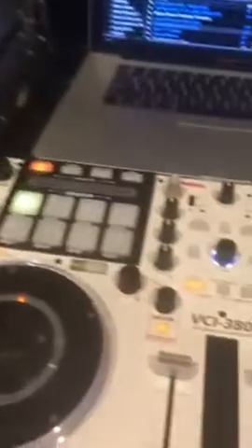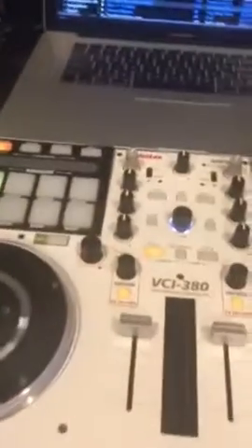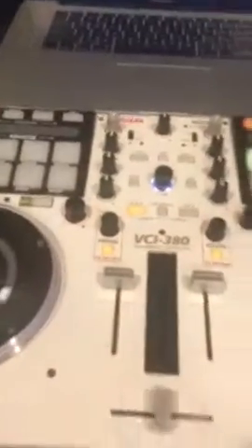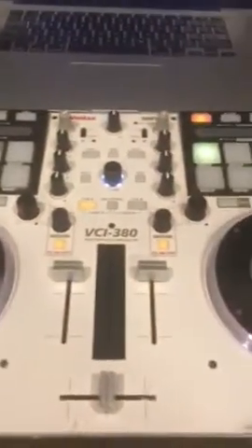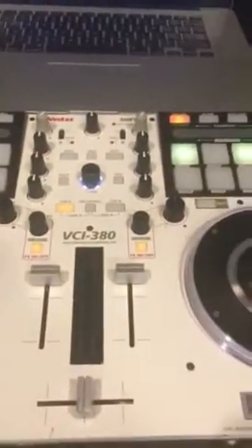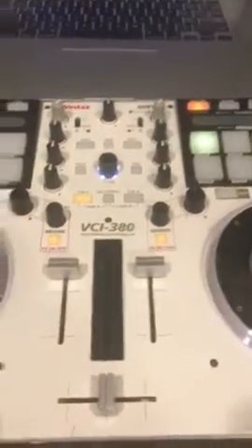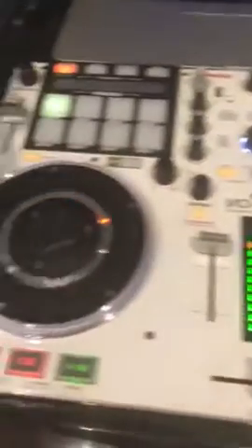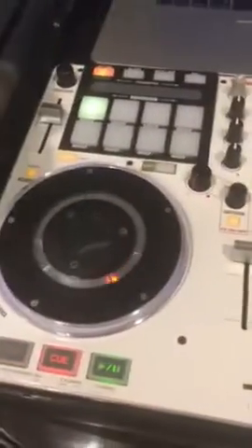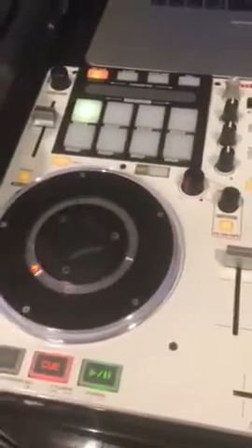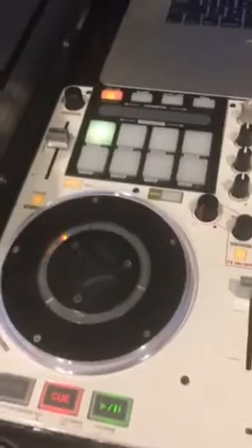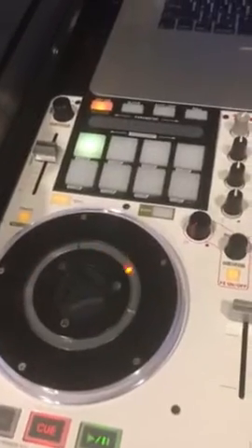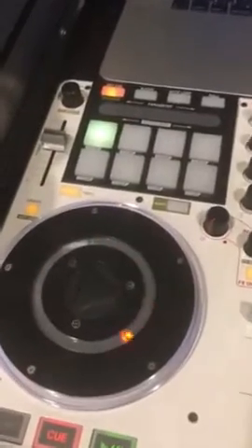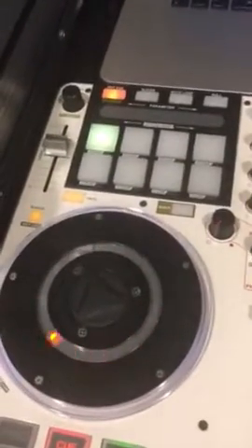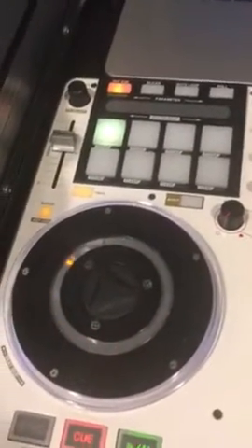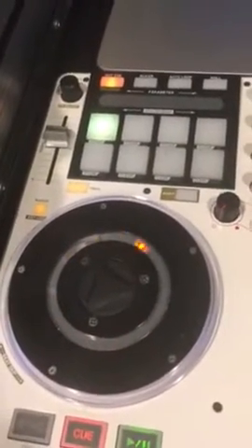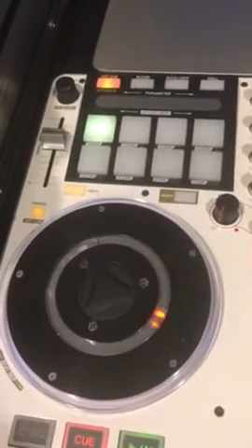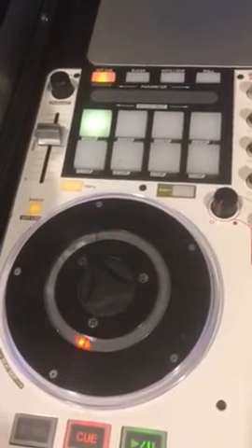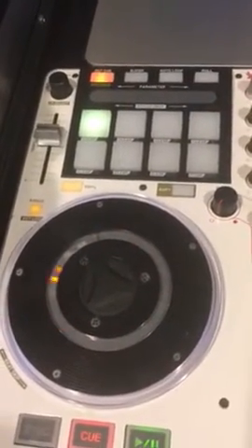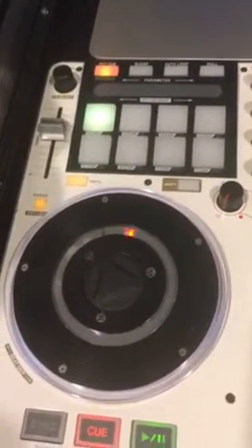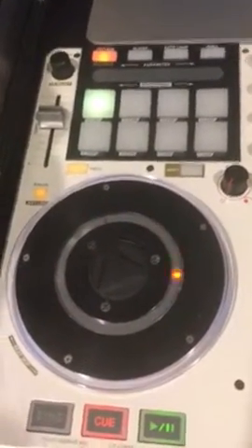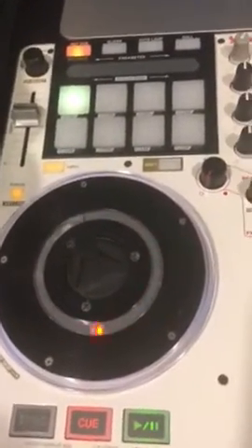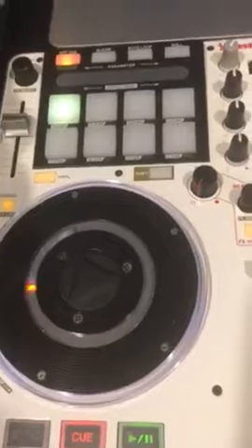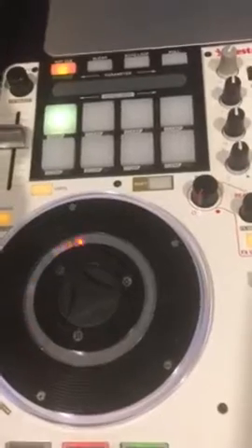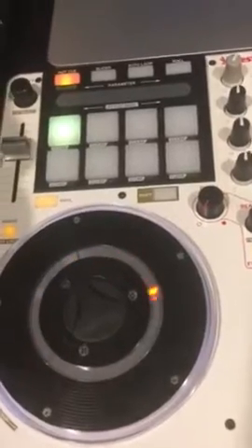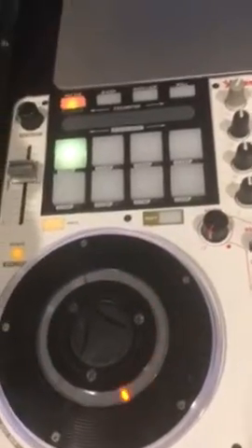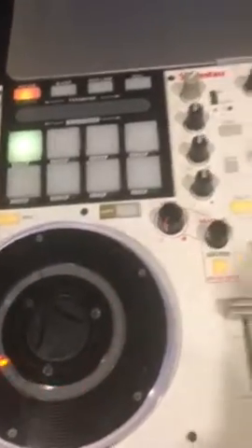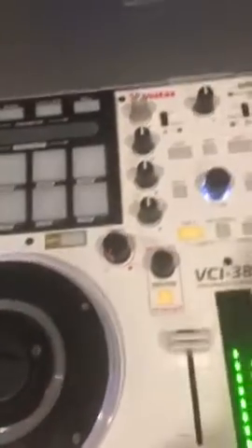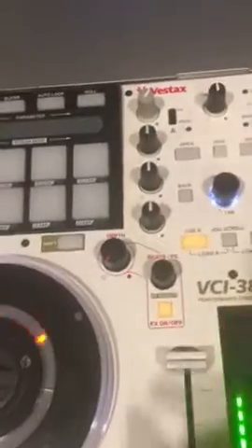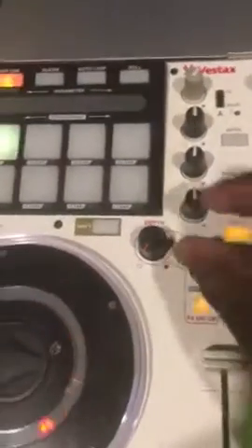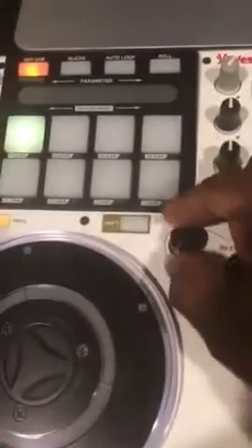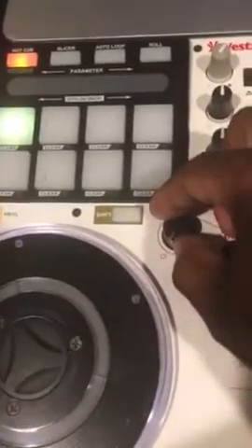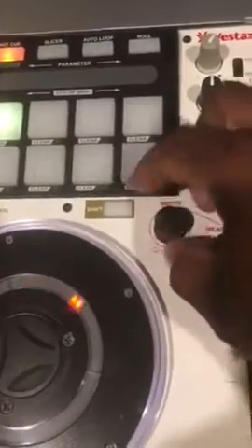I'm going to start a track on track A. You can see the LED shows you exactly where you are in the track. I'm going to activate one of the Serato effects — we're going to echo out.